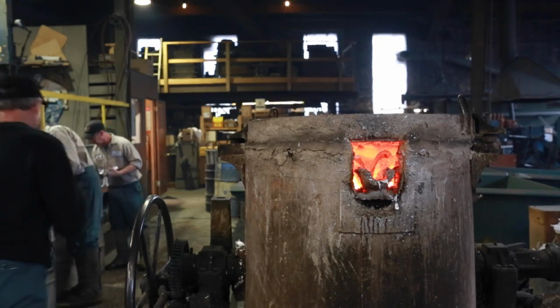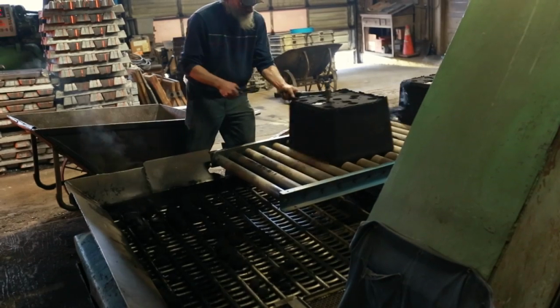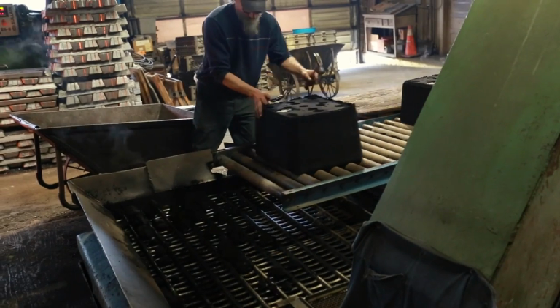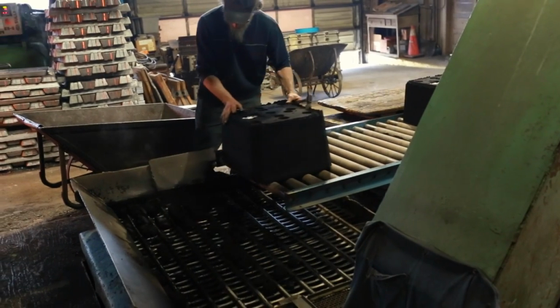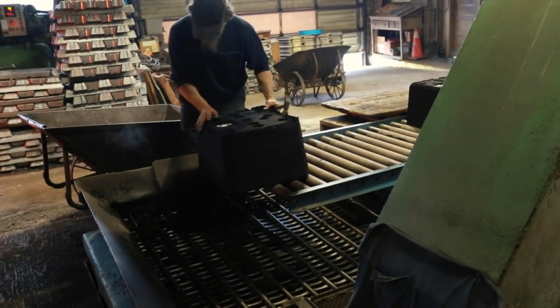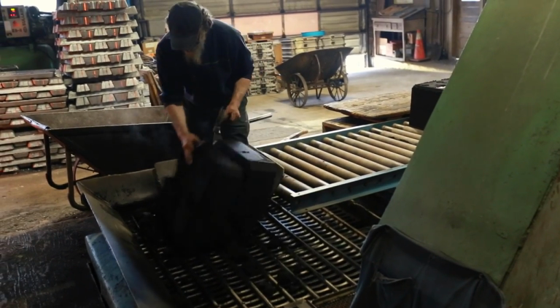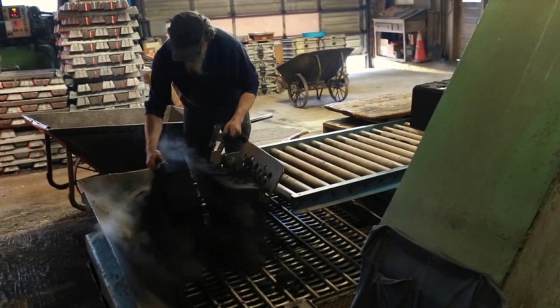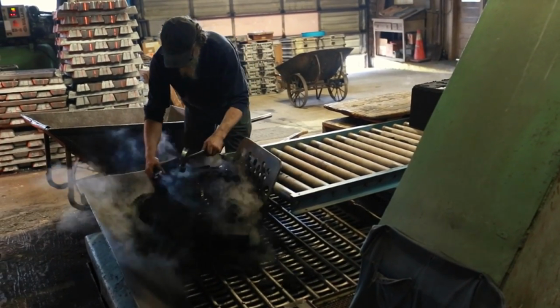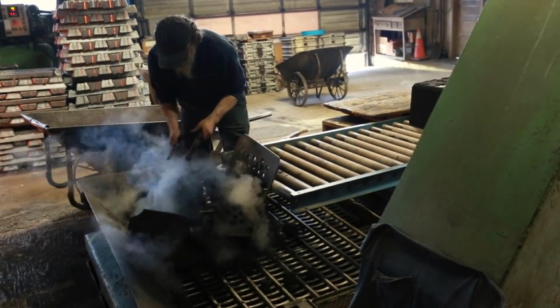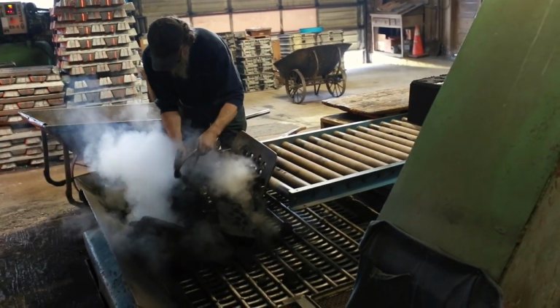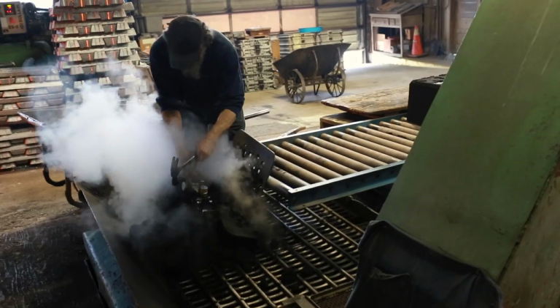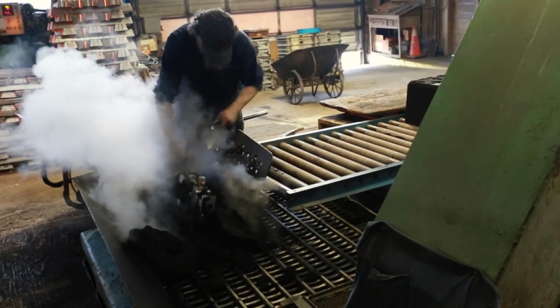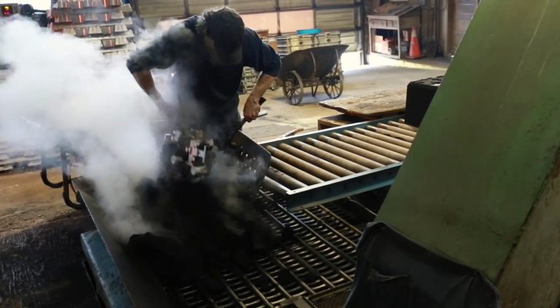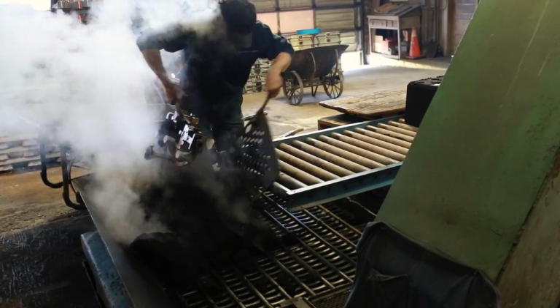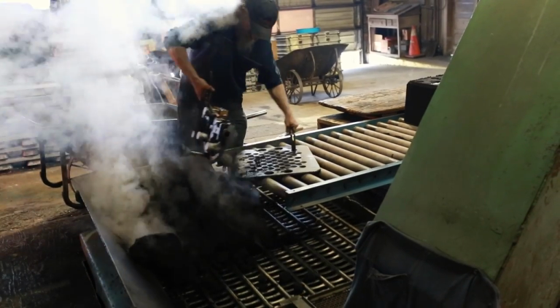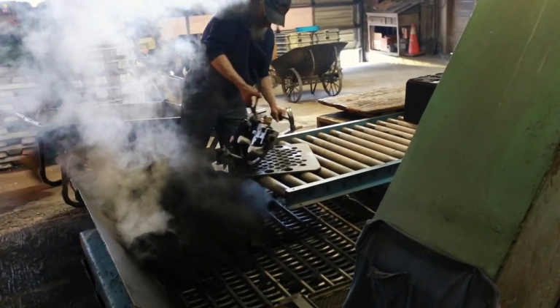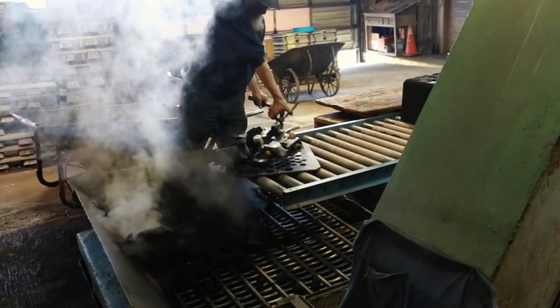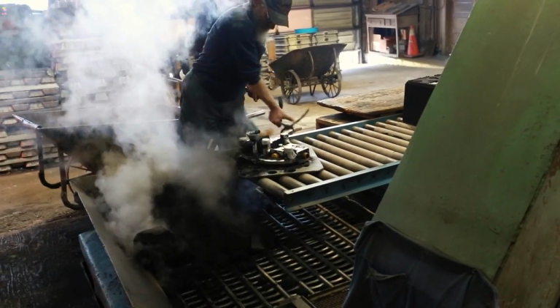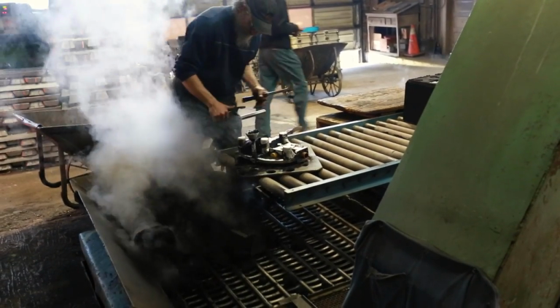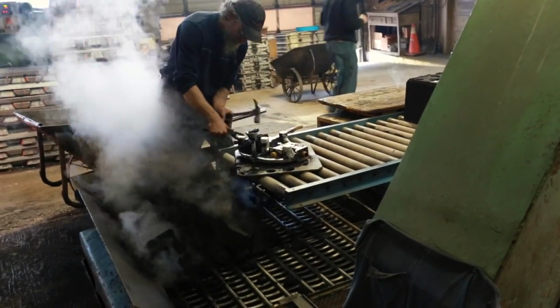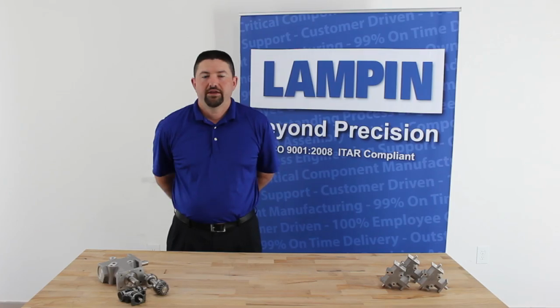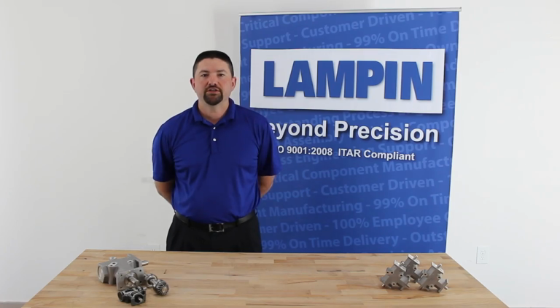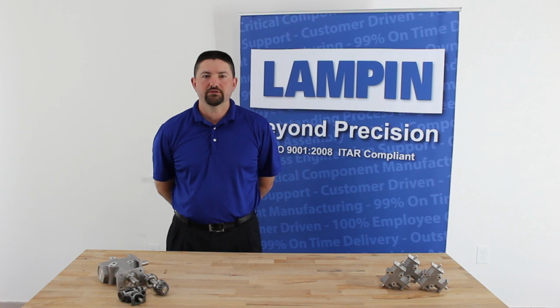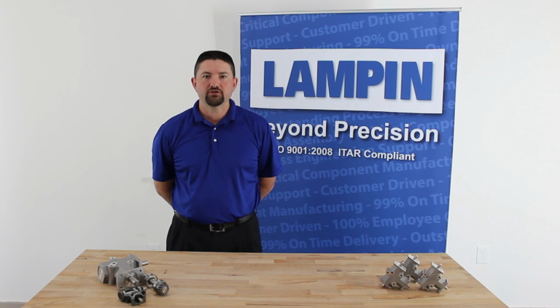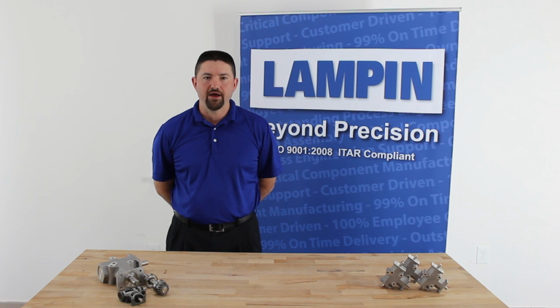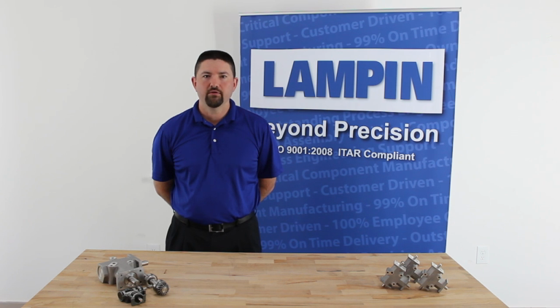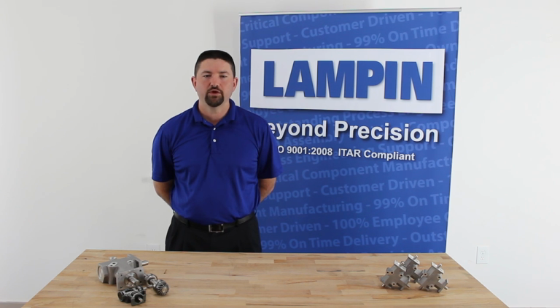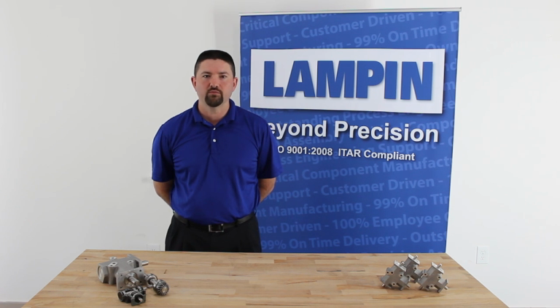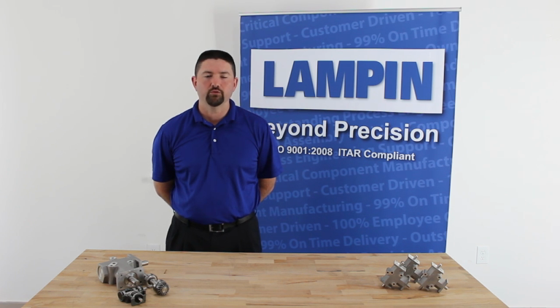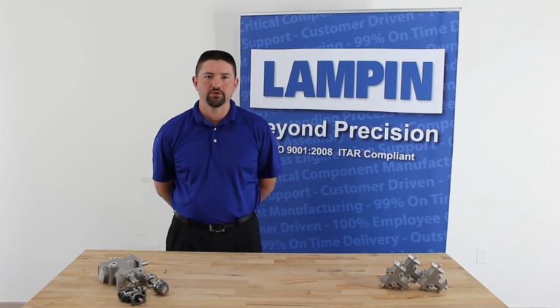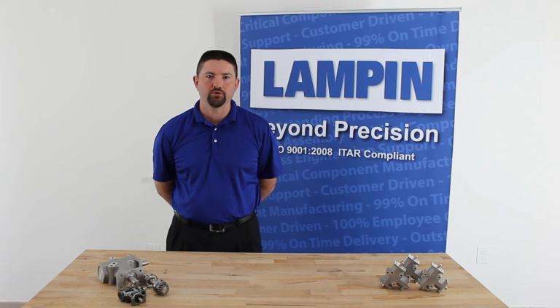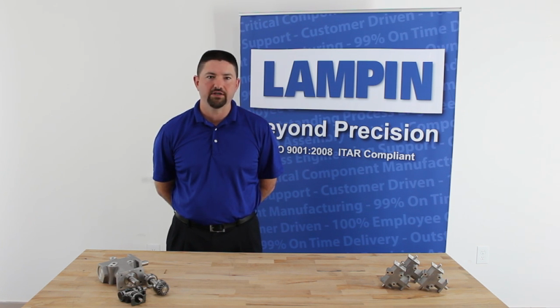All excess material from the process is removed and then melted again for a 100% recyclable process. When cool enough to handle, the sand castings are removed from the molds. The sand from the process is reclaimed and recycled to produce the next batch of molds. The castings are still attached to the pattern, the pathways for the molten aluminum to reach the mold cavities.